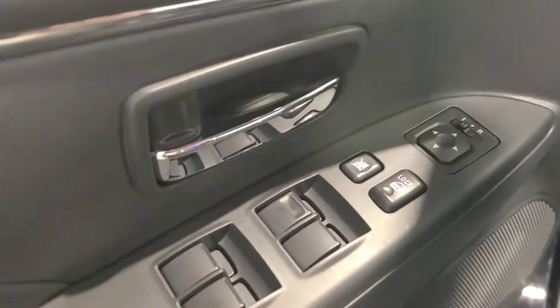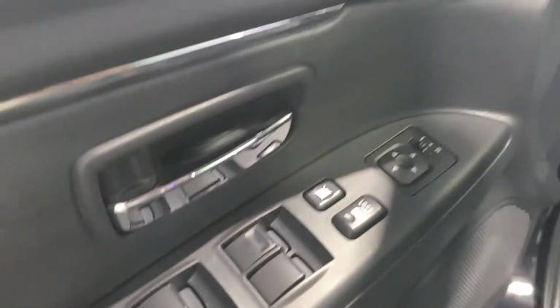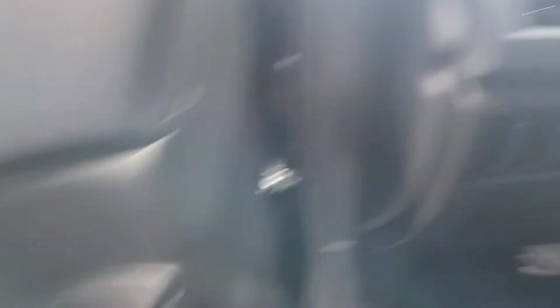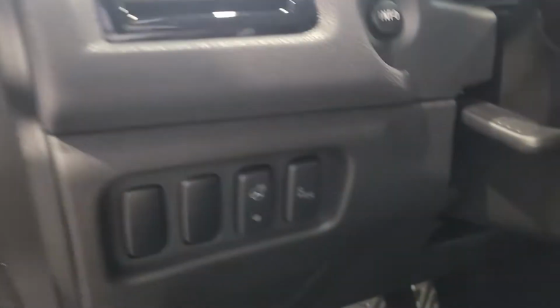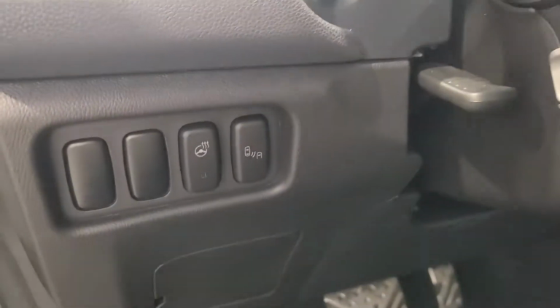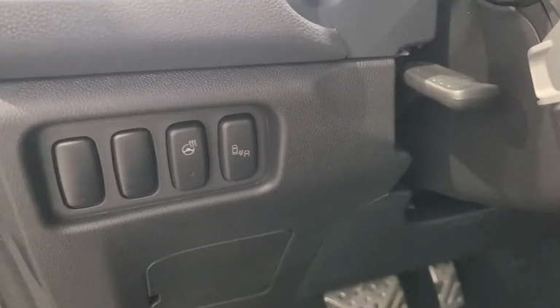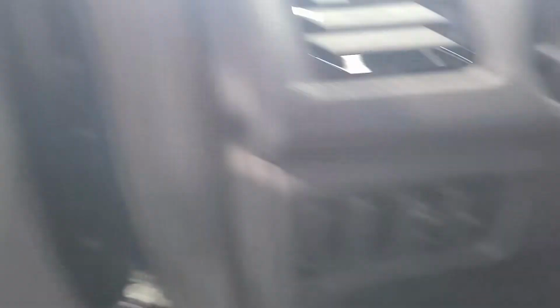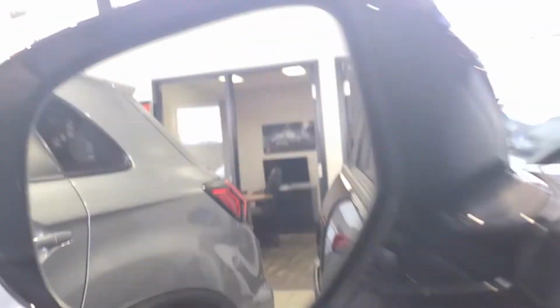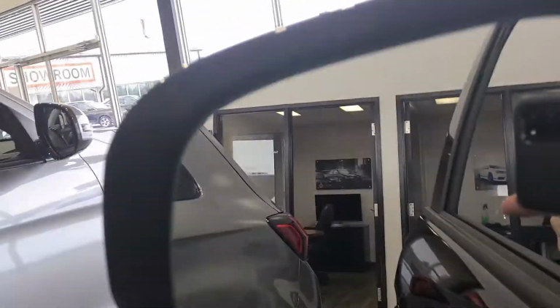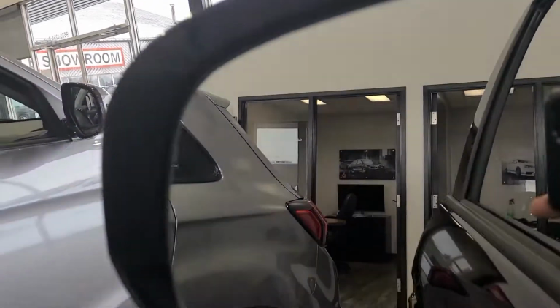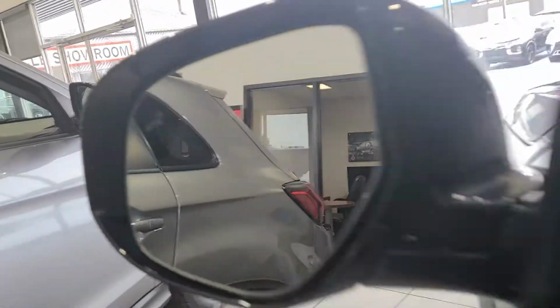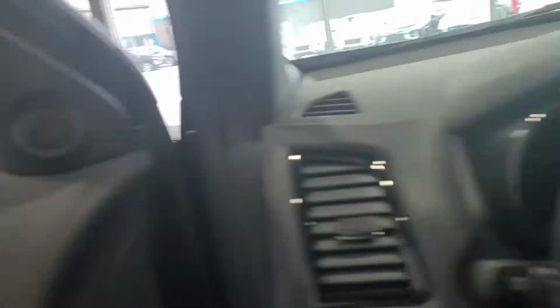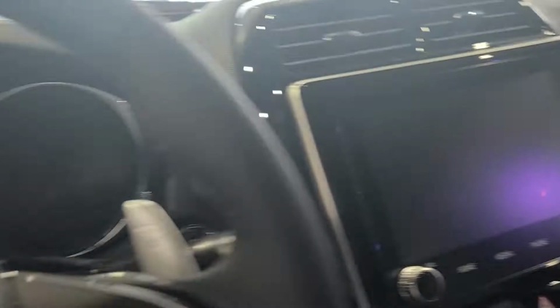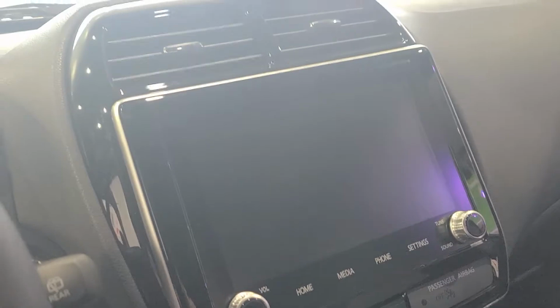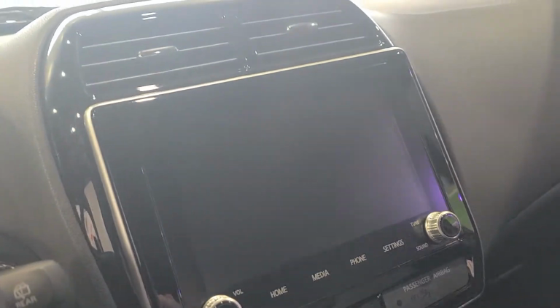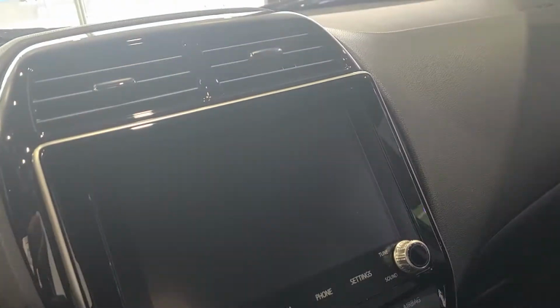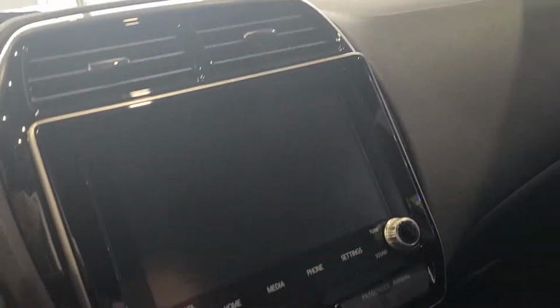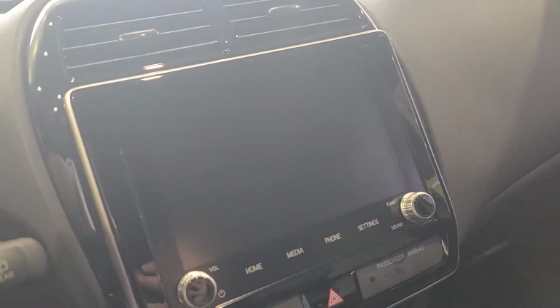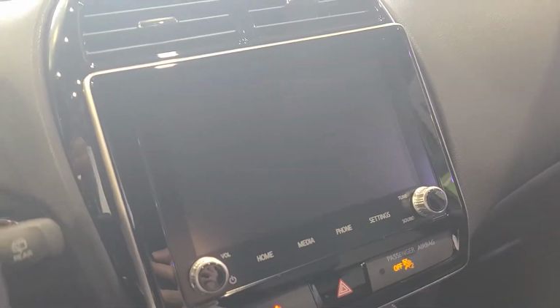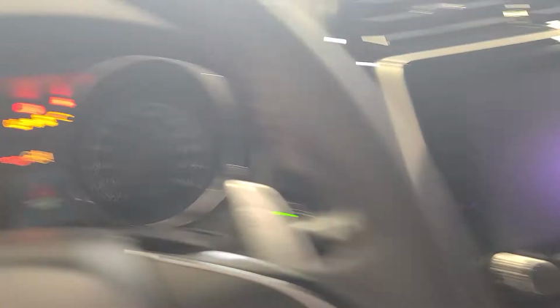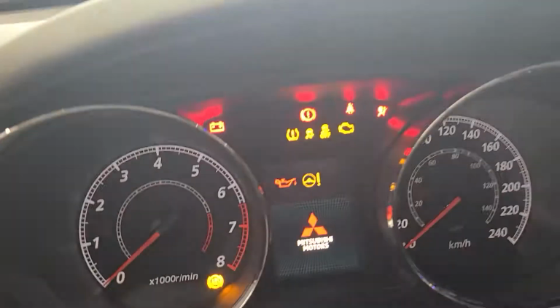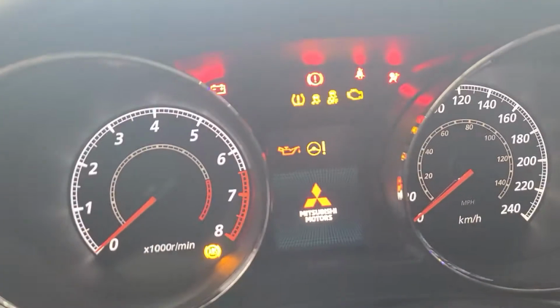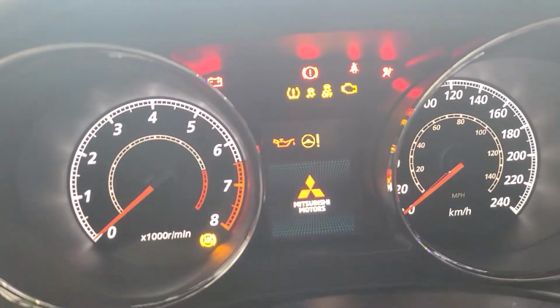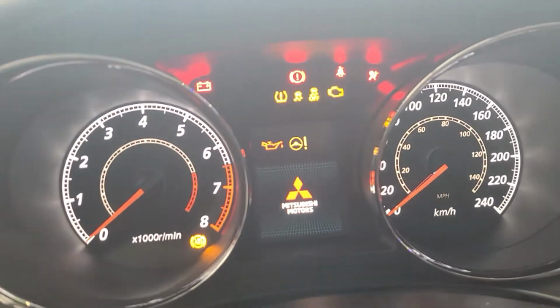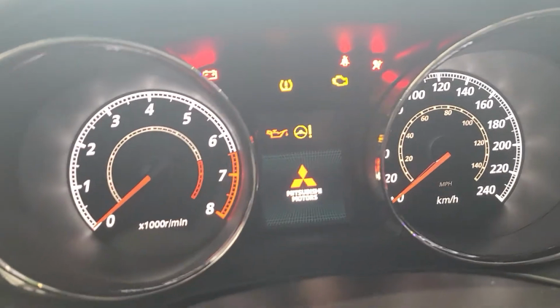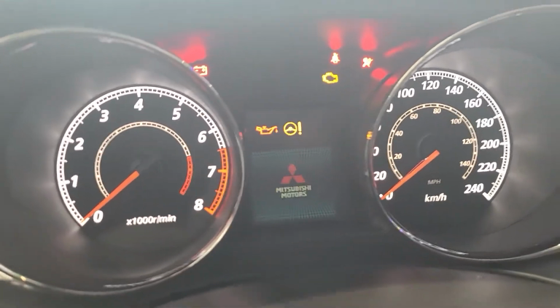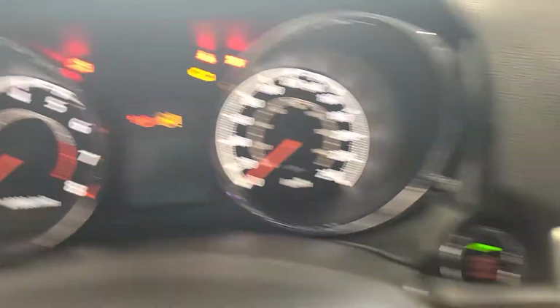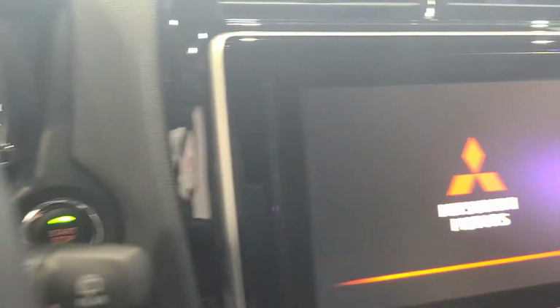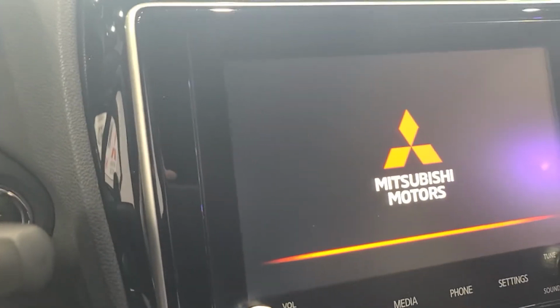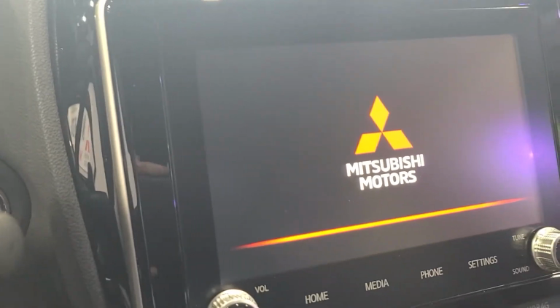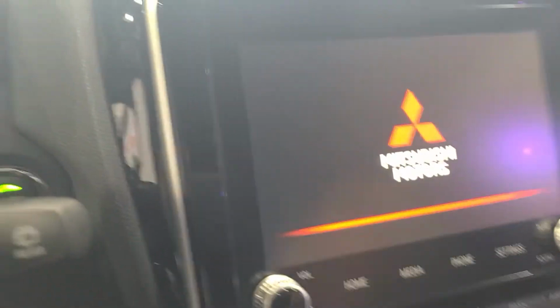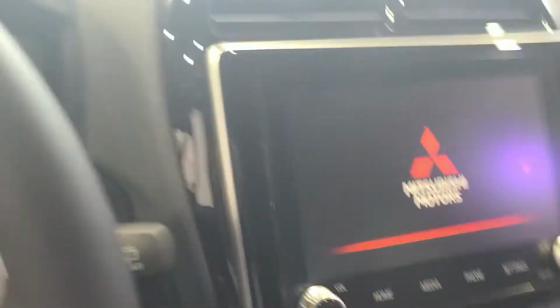Mirror and window controls are on the left. You also have heated steering wheel and blind spot controls, because there is a blind spot in the corner of these mirrors. You have your large info display and touchscreen, with an info display in the middle showing fuel economy and driving data.